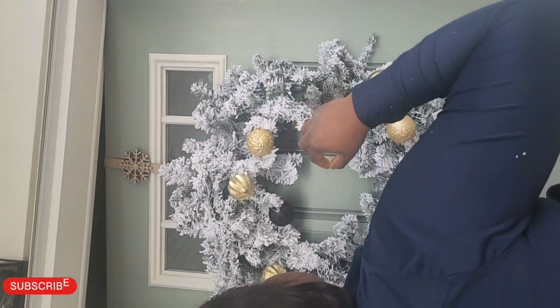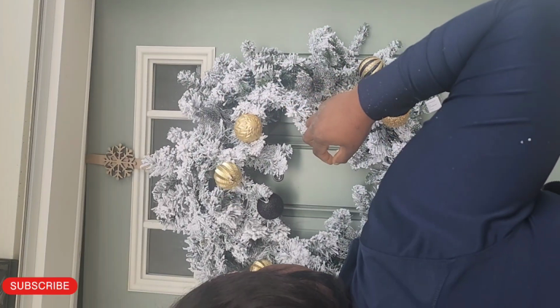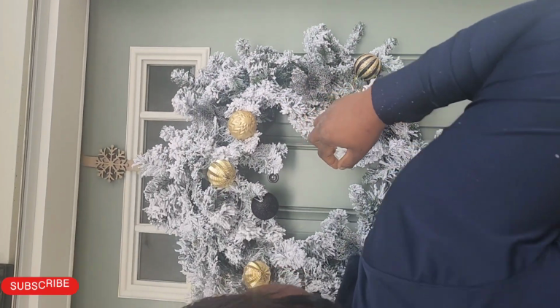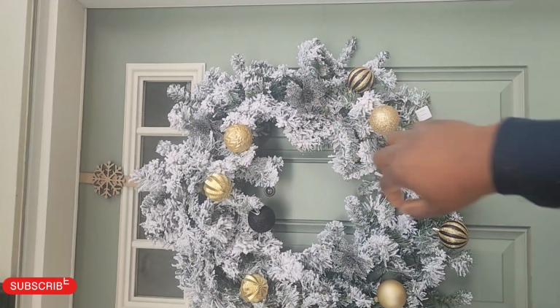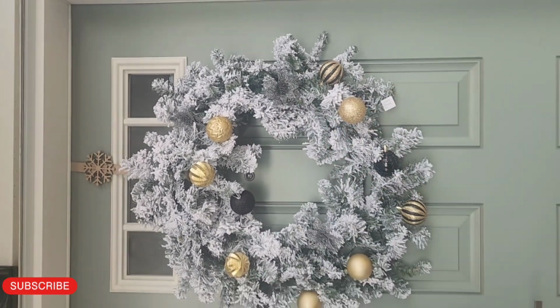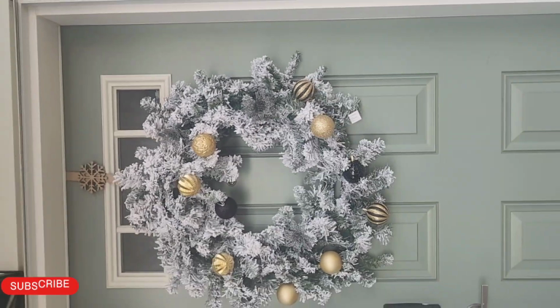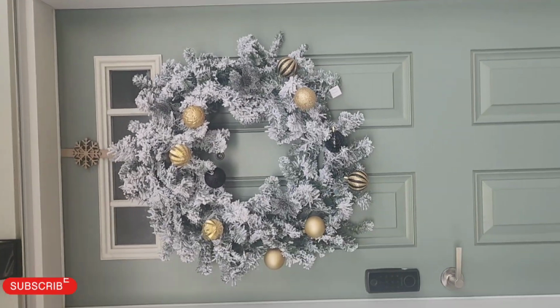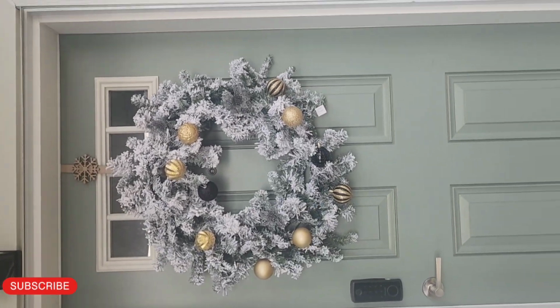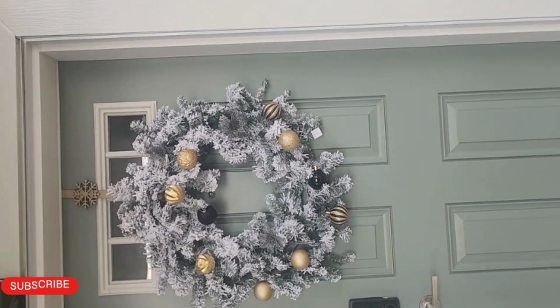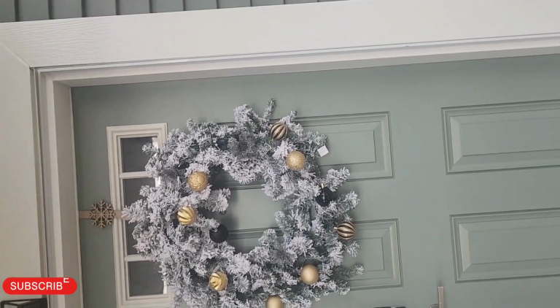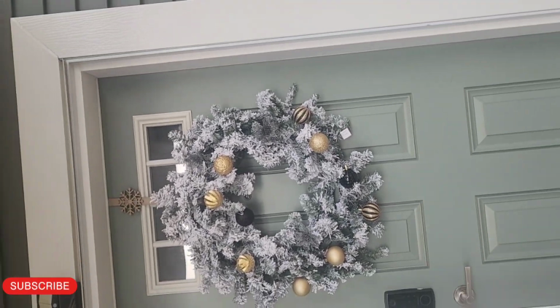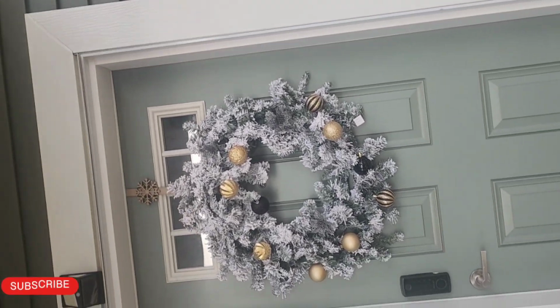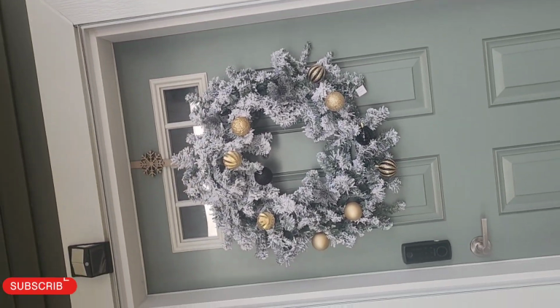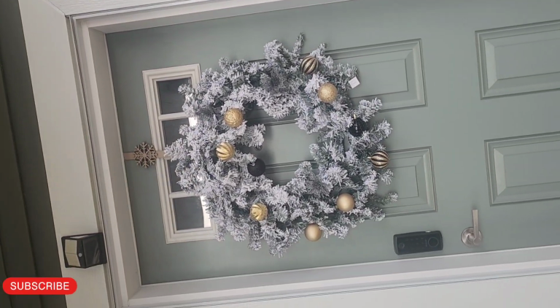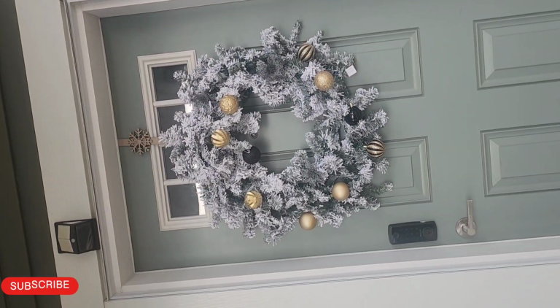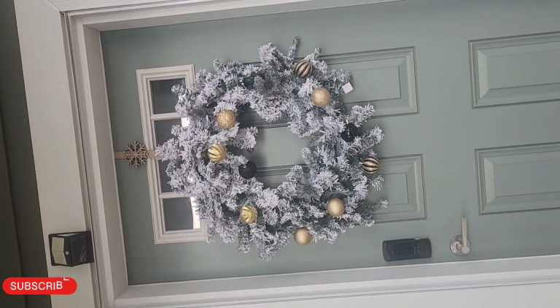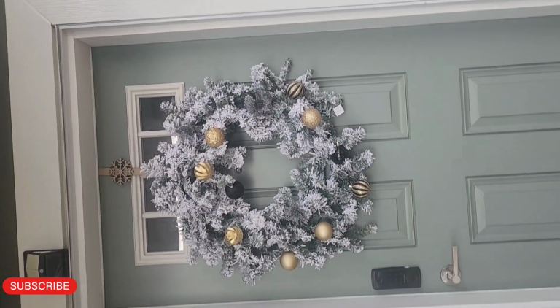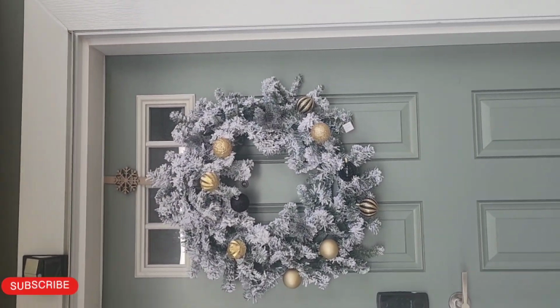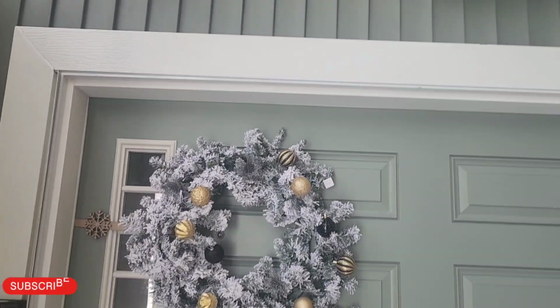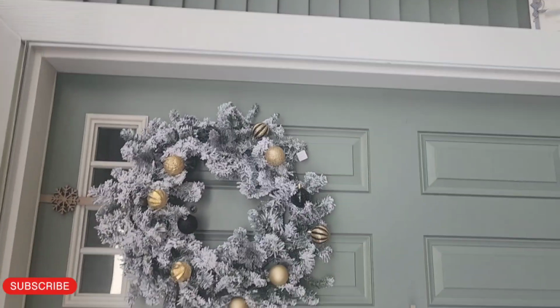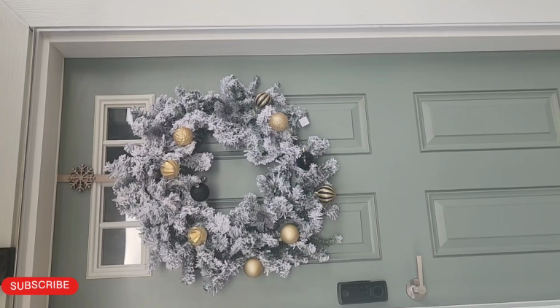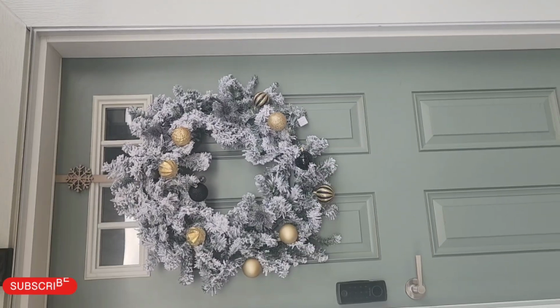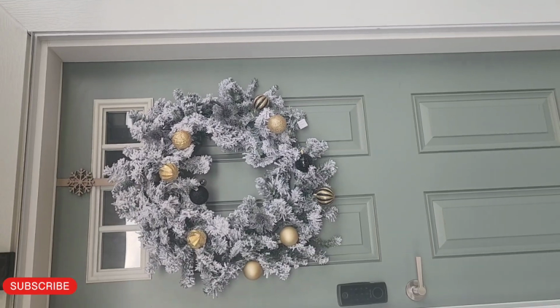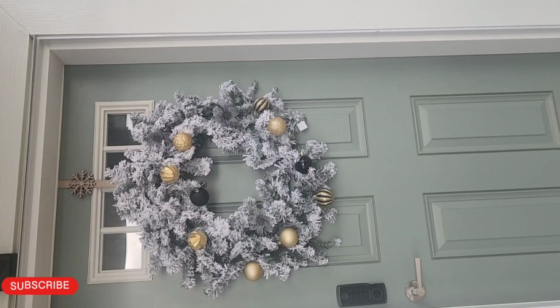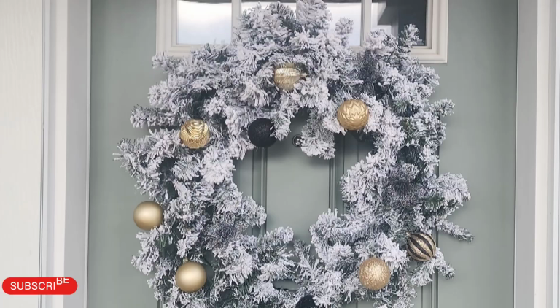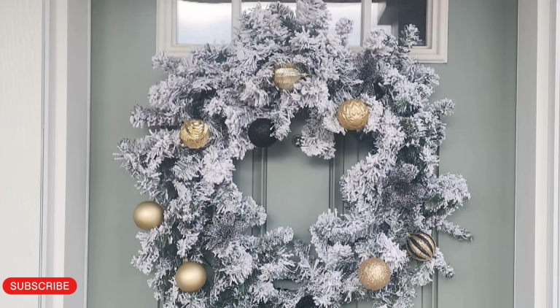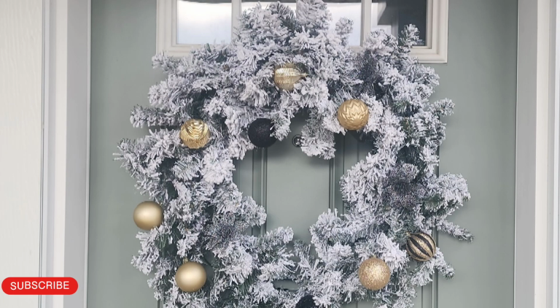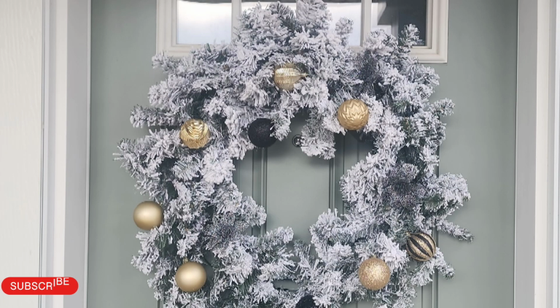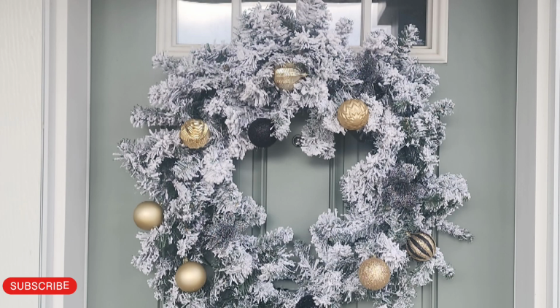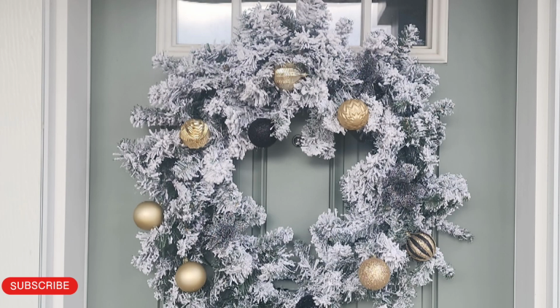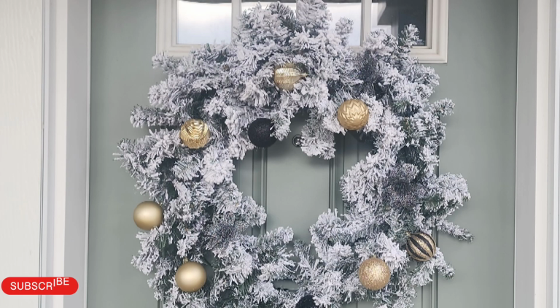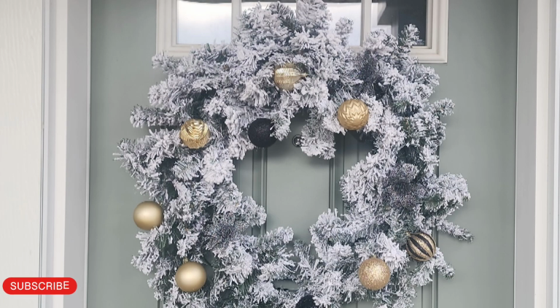So there you have it — my wreath at my front door! What do you guys think? Leave a comment down below. Thanks for watching!